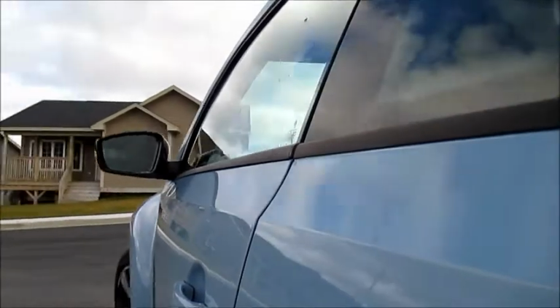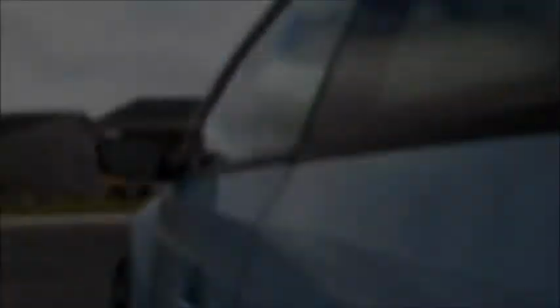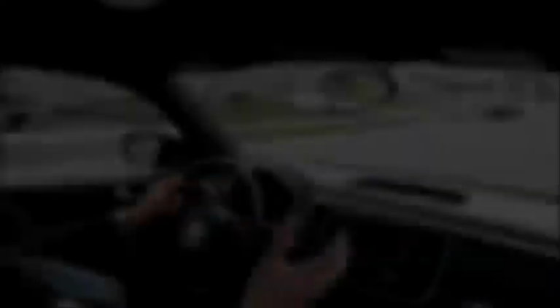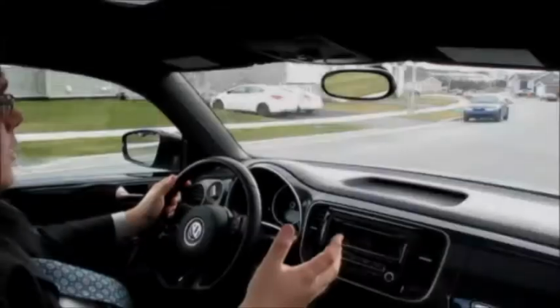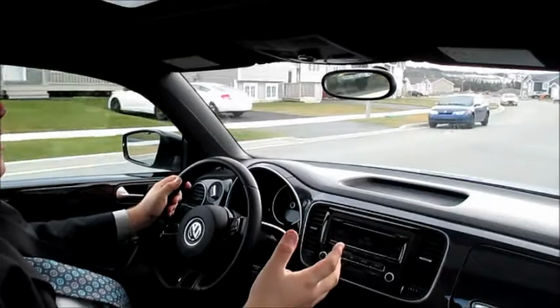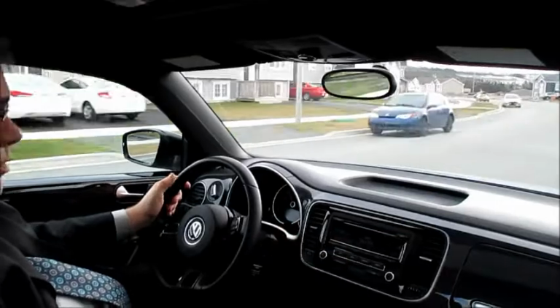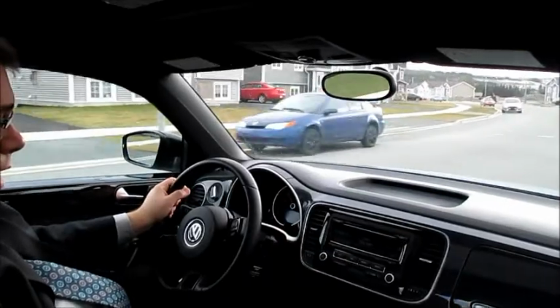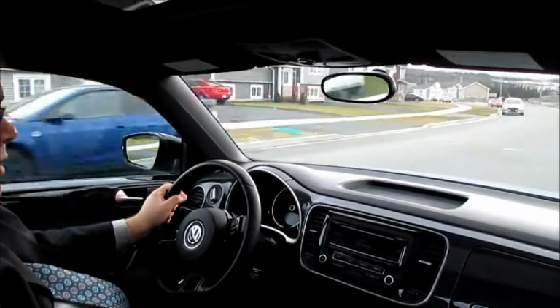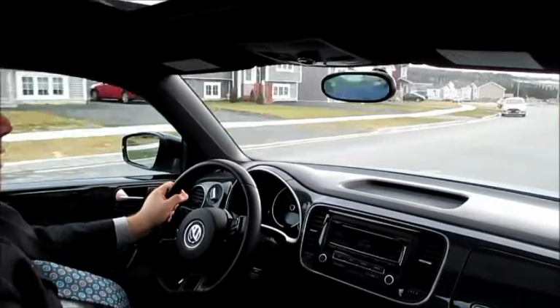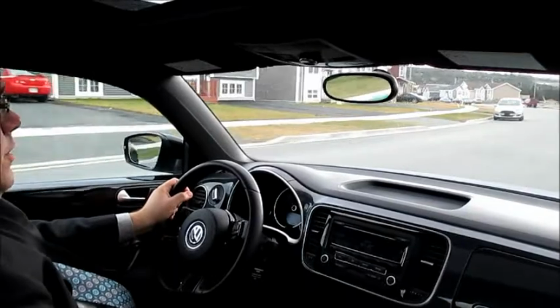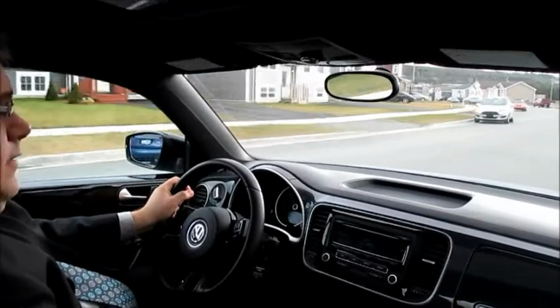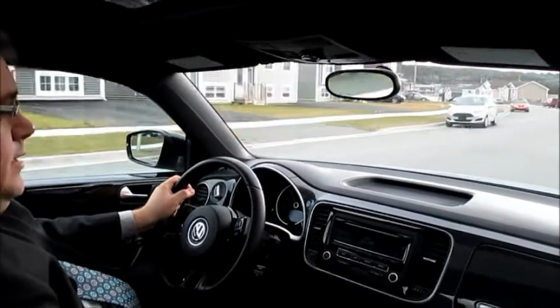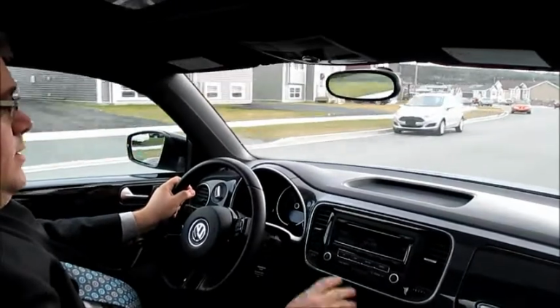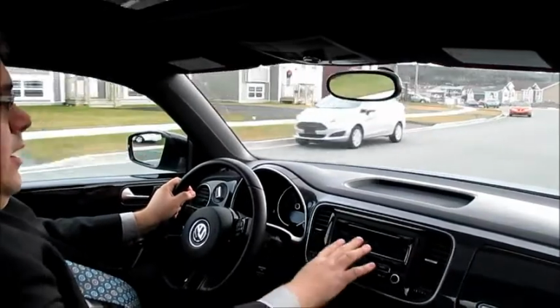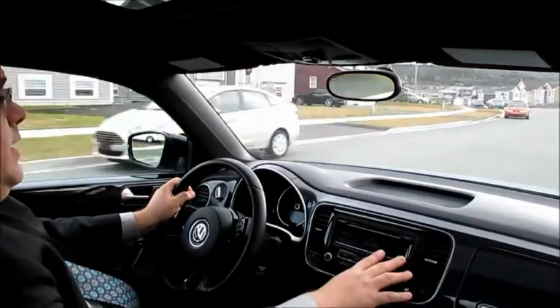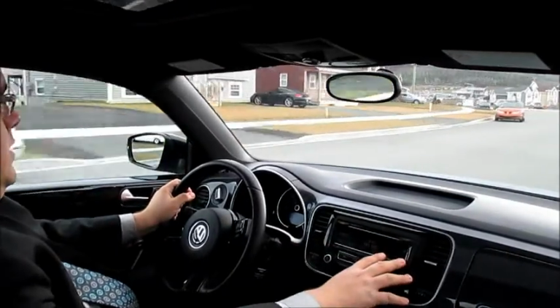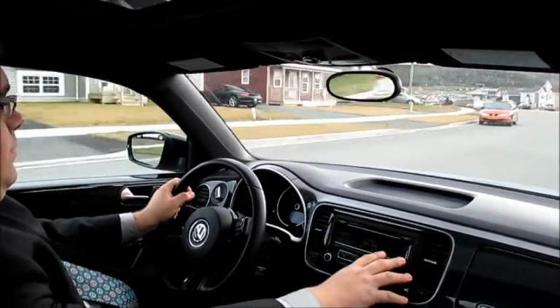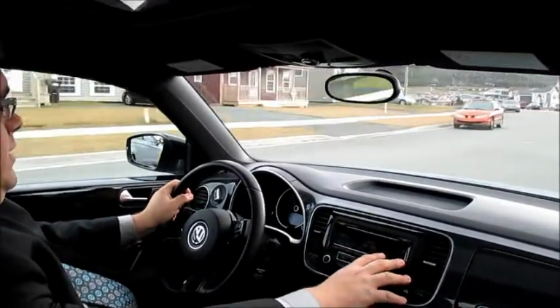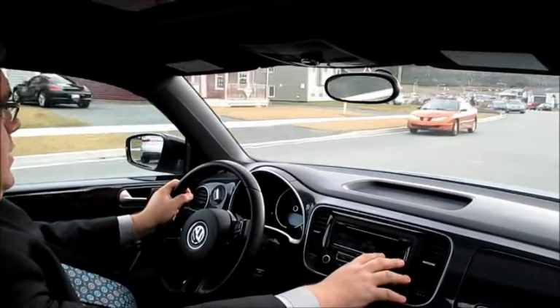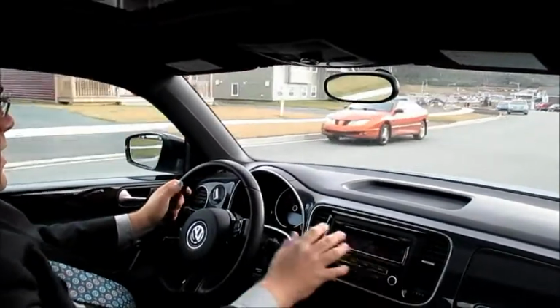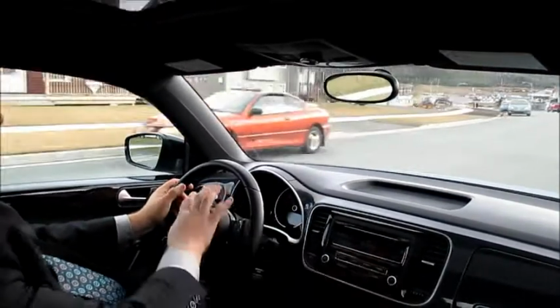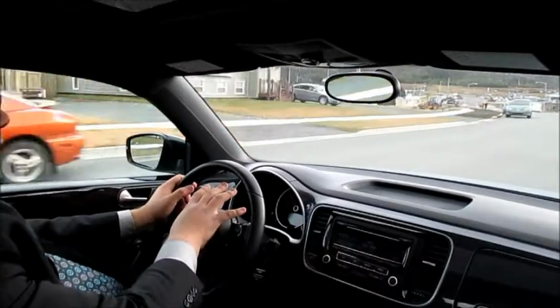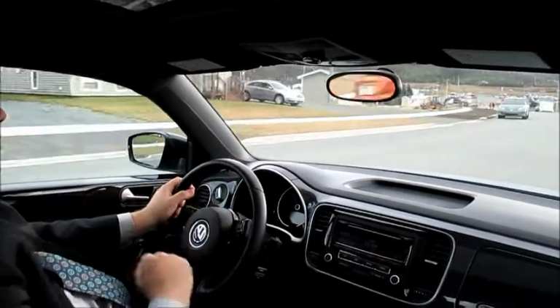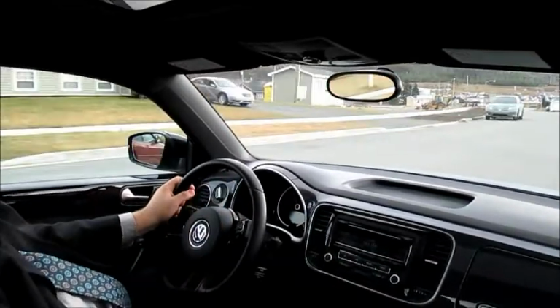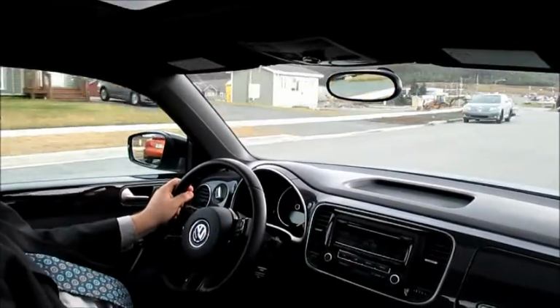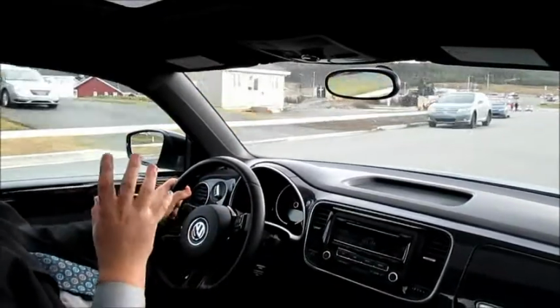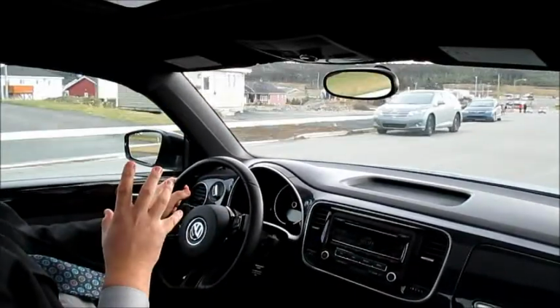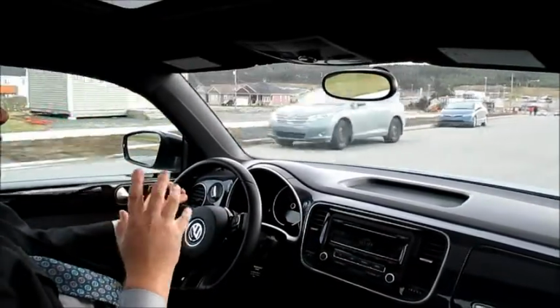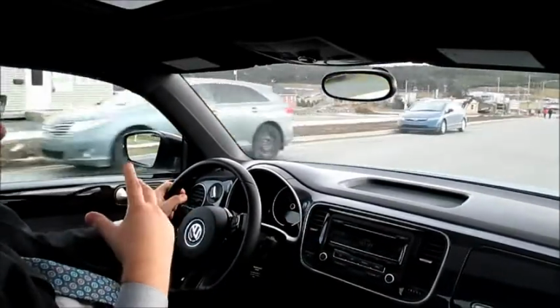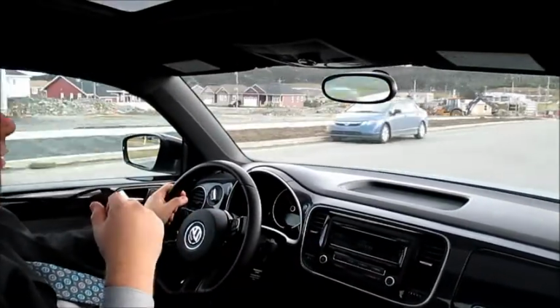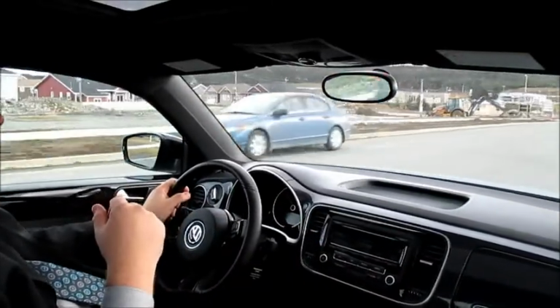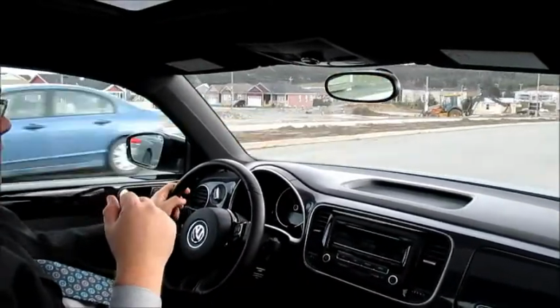This car is the Sportline package. It has a very easy-to-read display with a lovely, beautiful speedometer right in the center — of course, a throwback to the old Beetles.